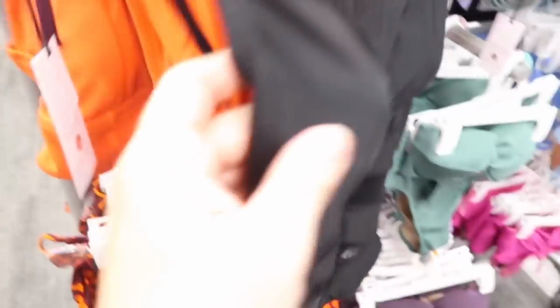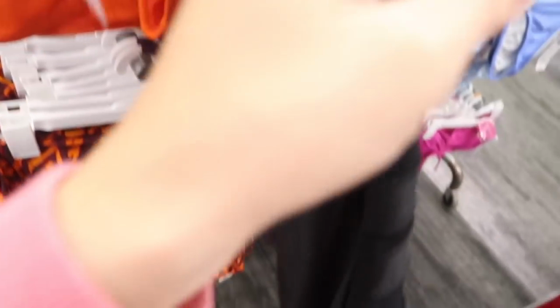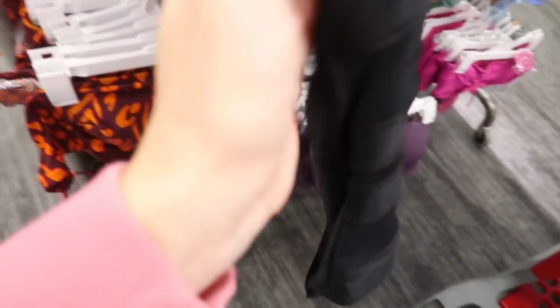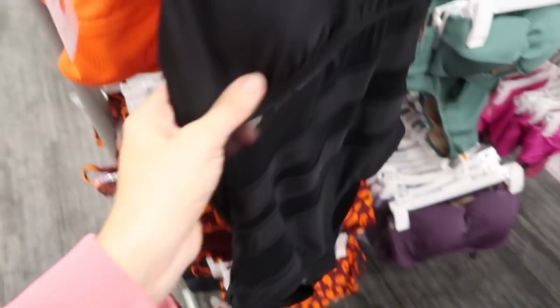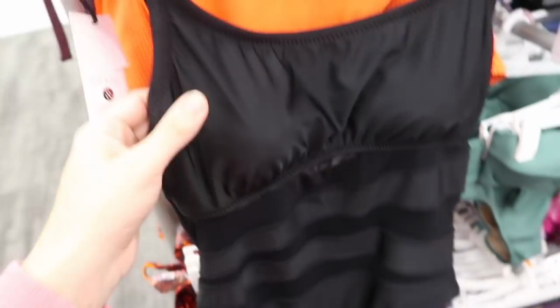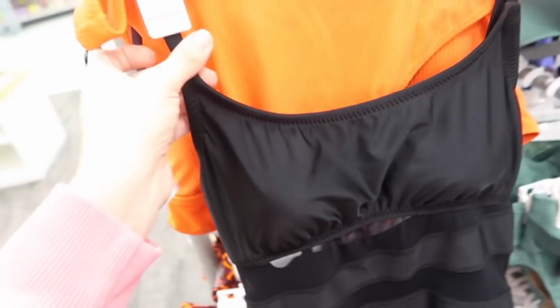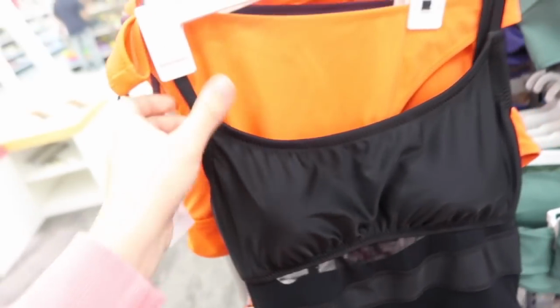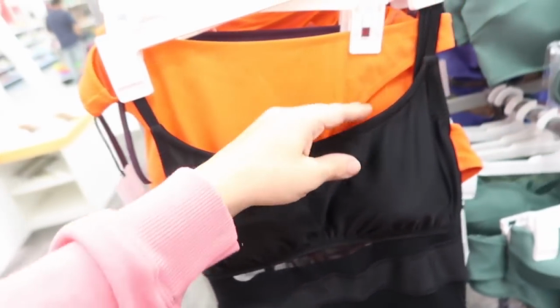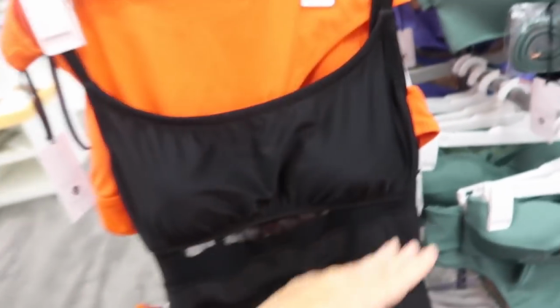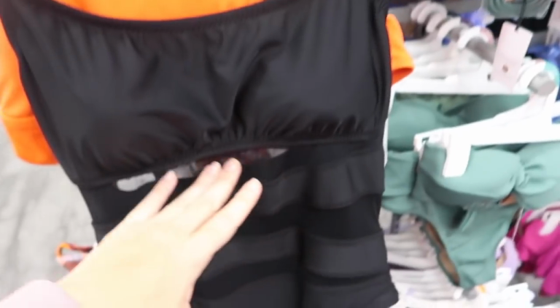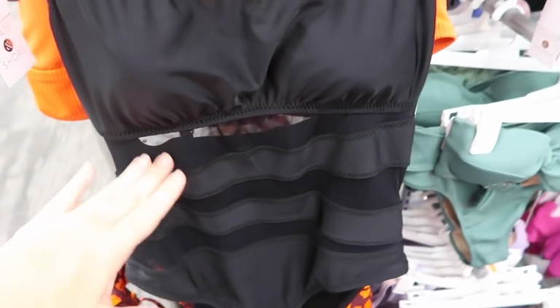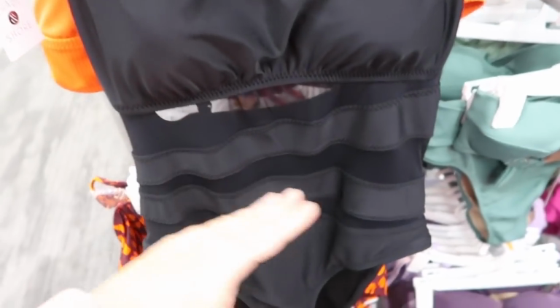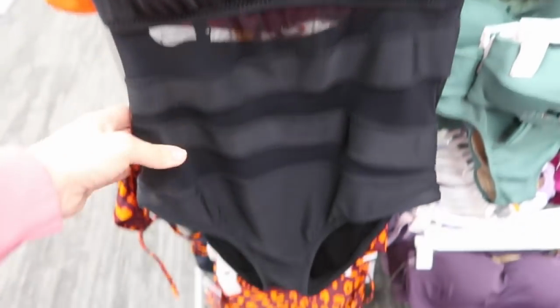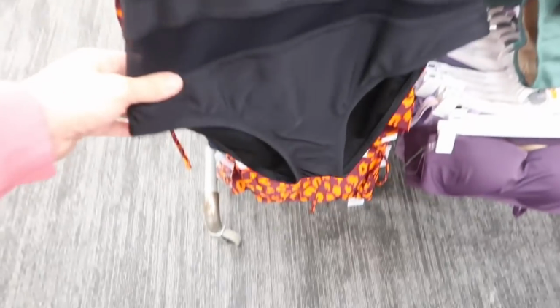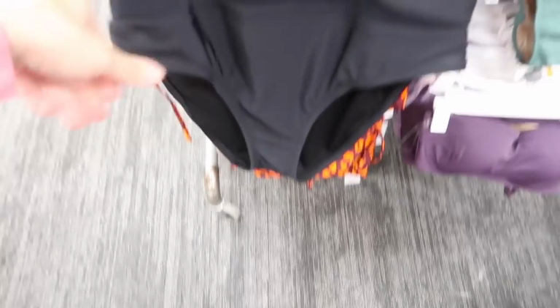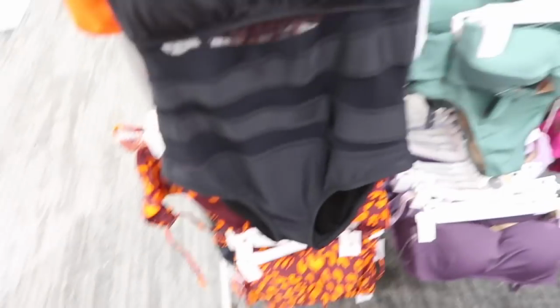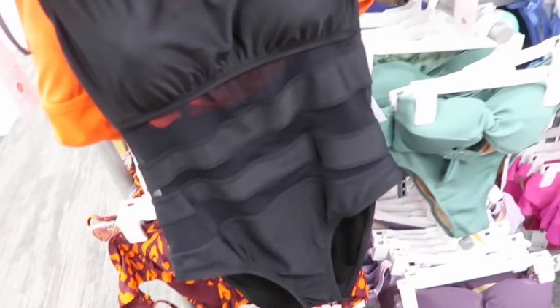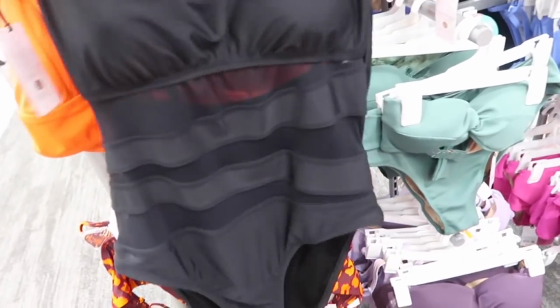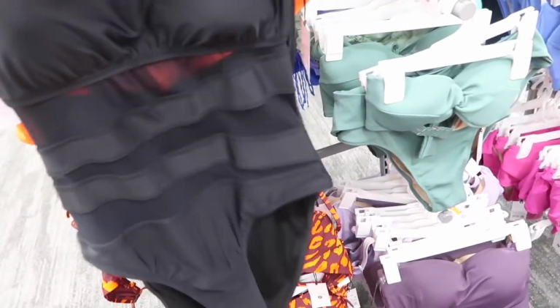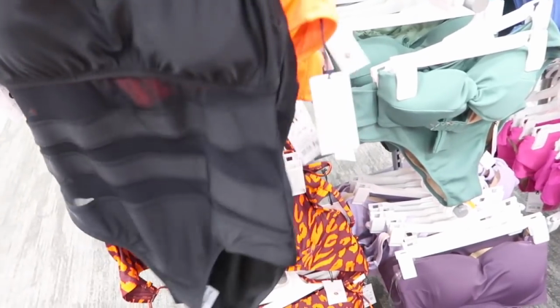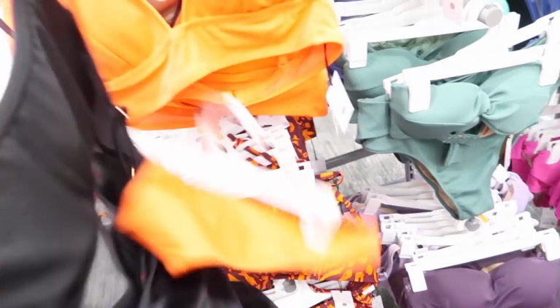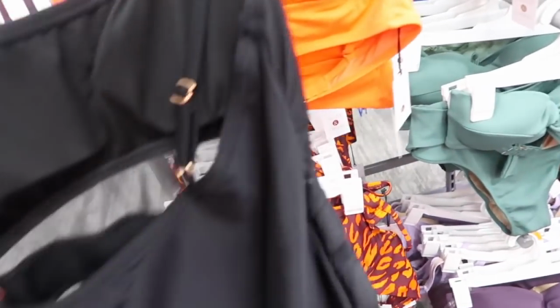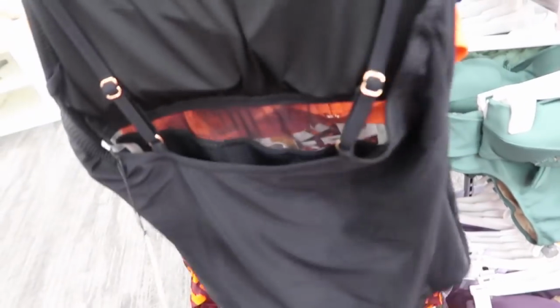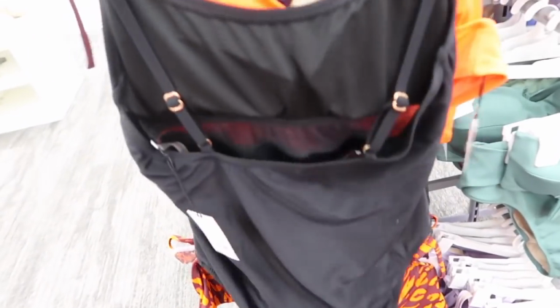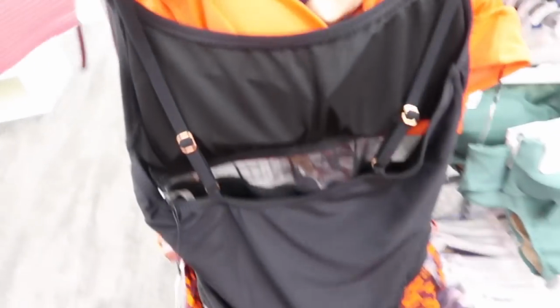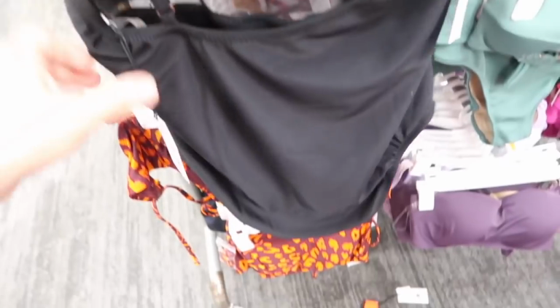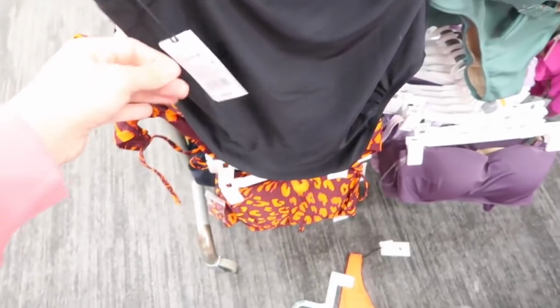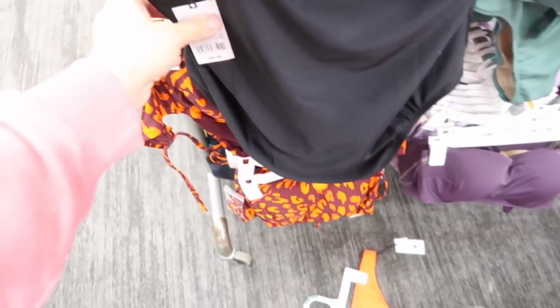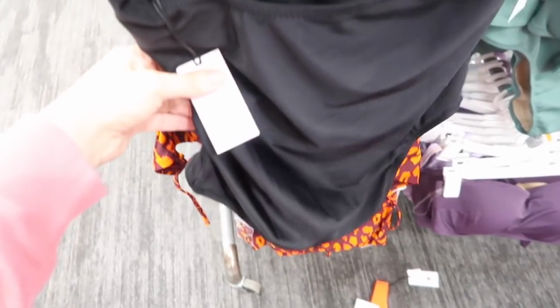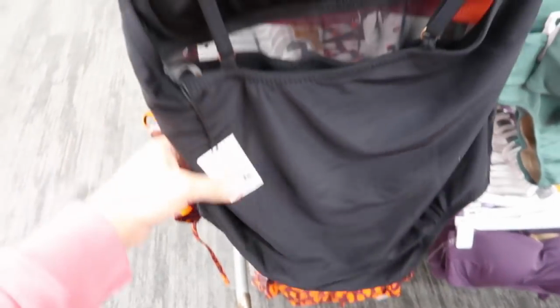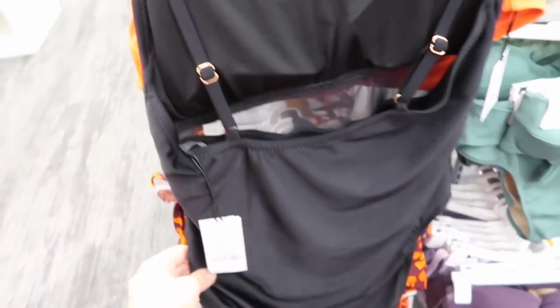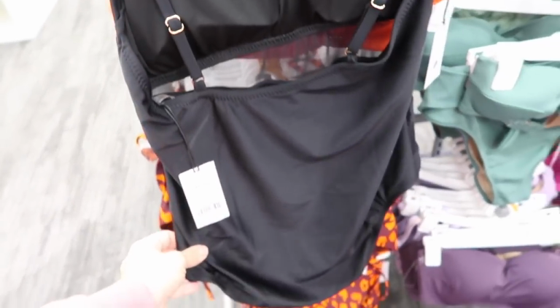New mesh one piece from Shade and Shore. This has thin adjustable straps, the mesh paneling through the body, and then the back scoops down and it's adjustable. These are $40.